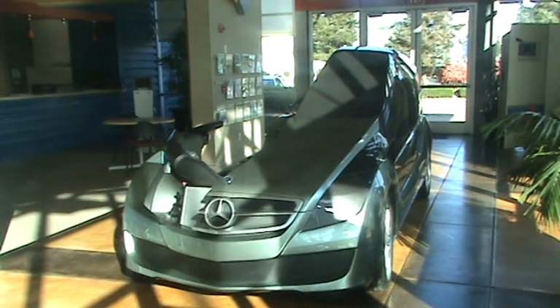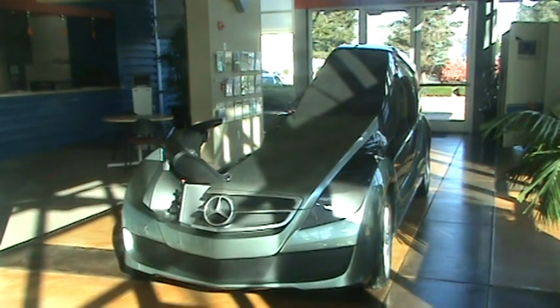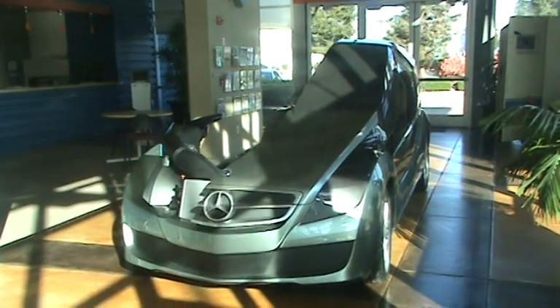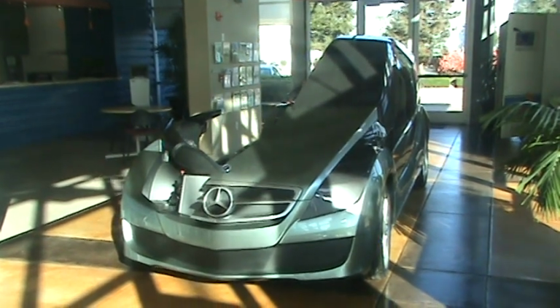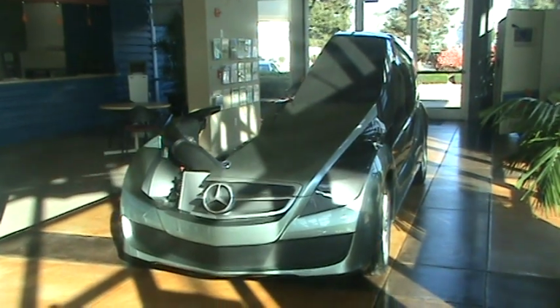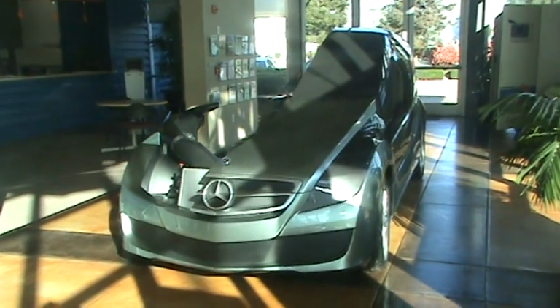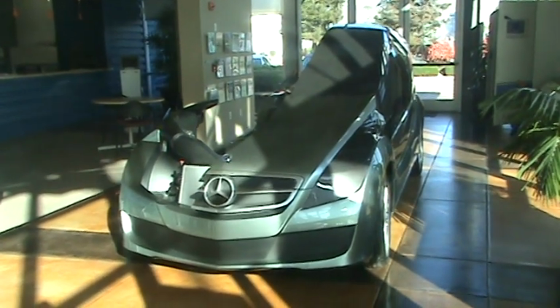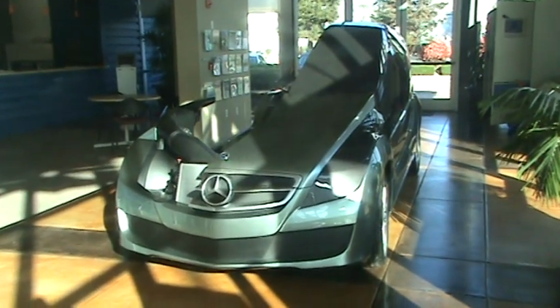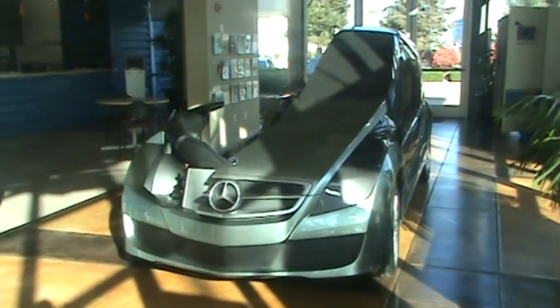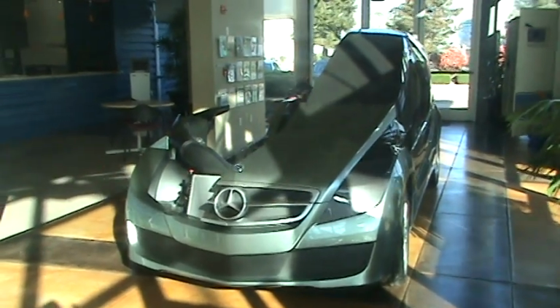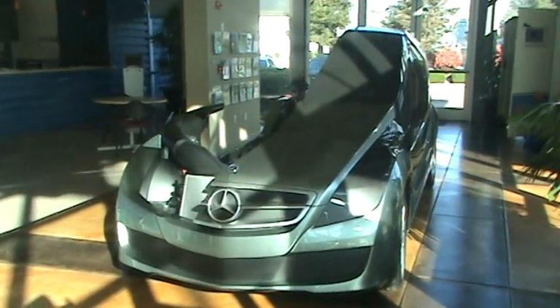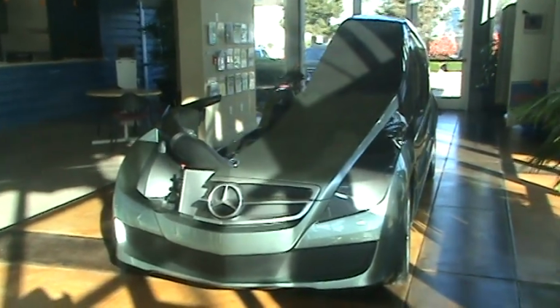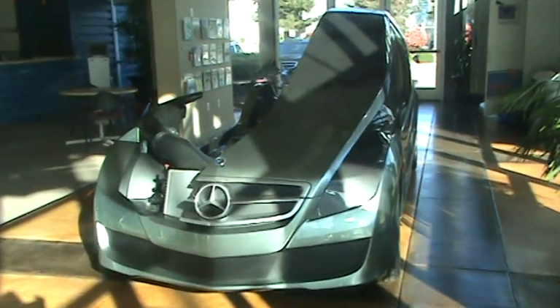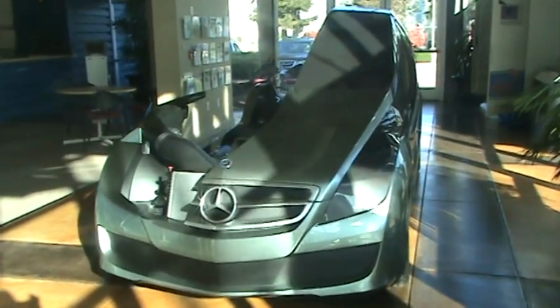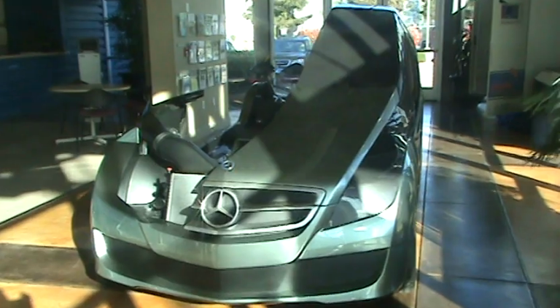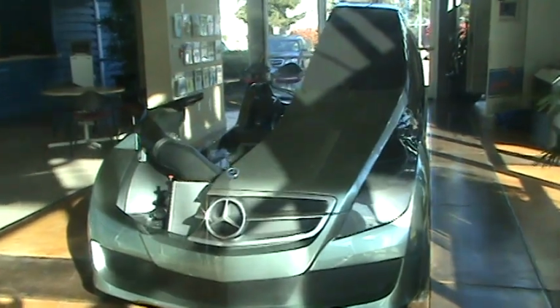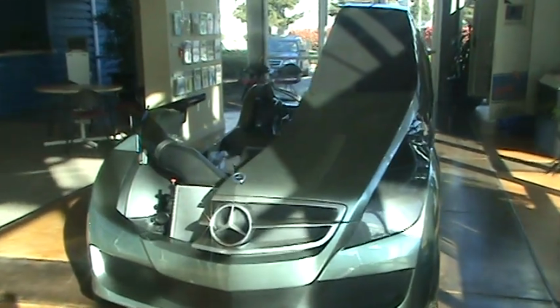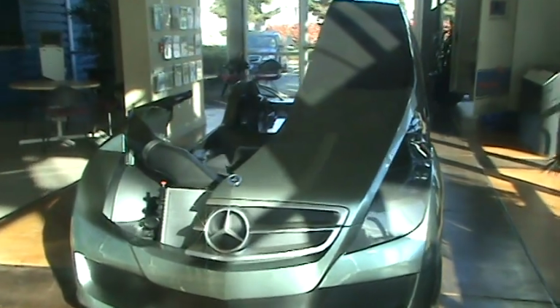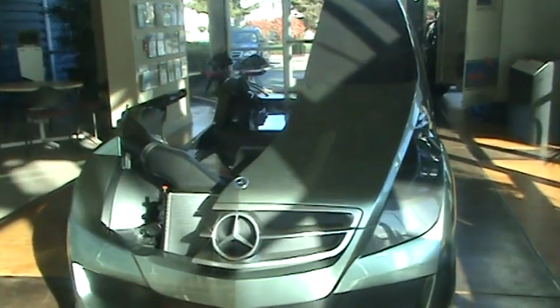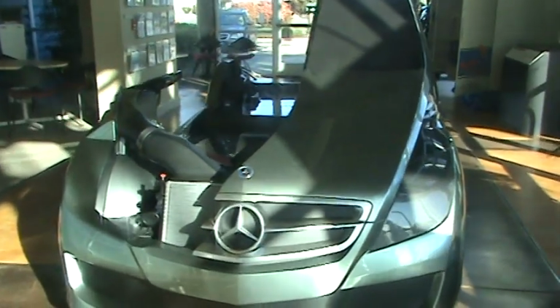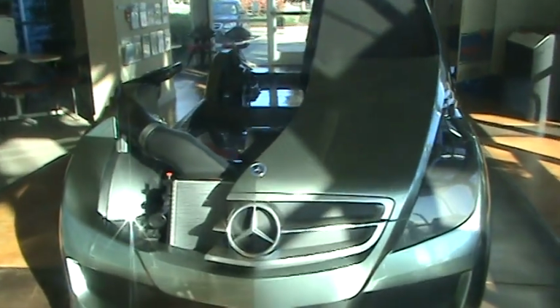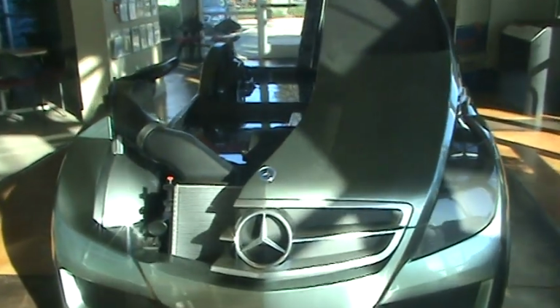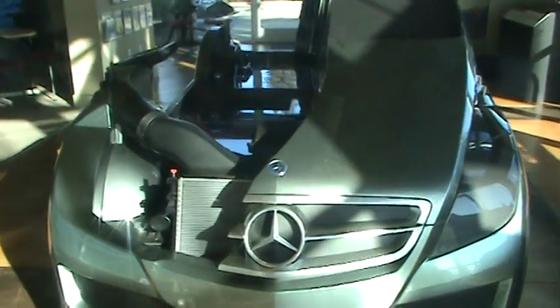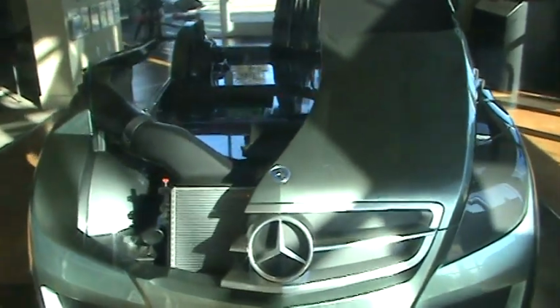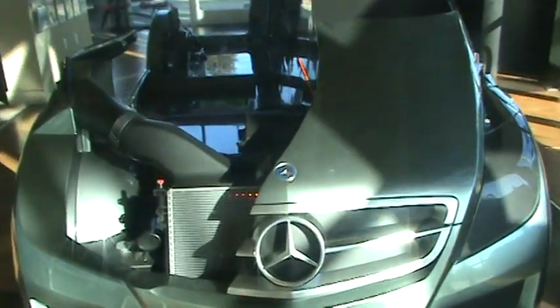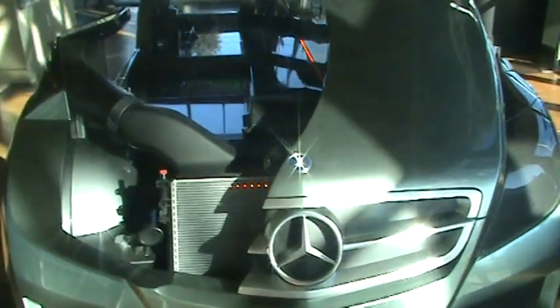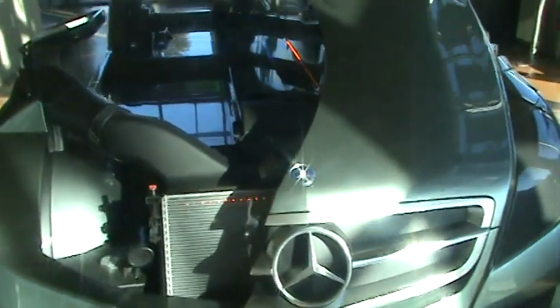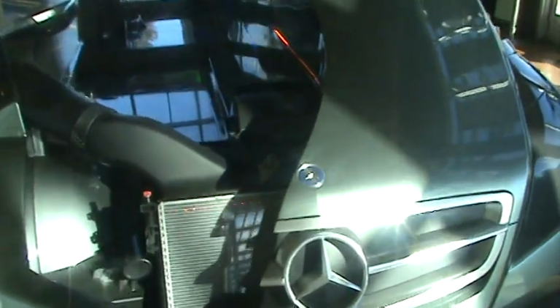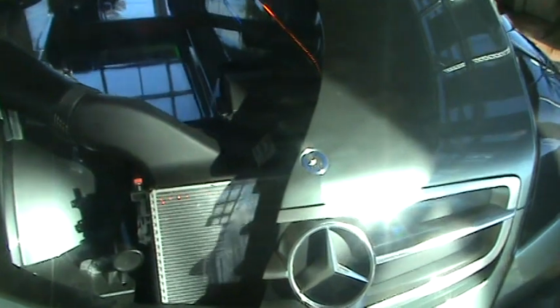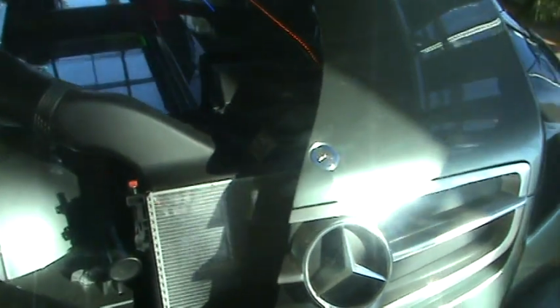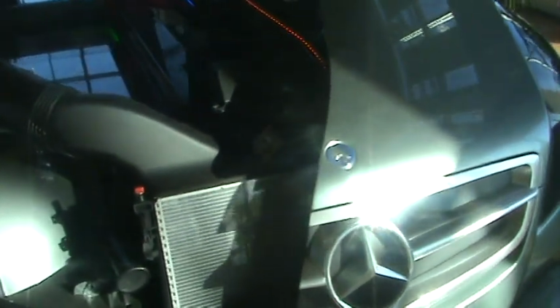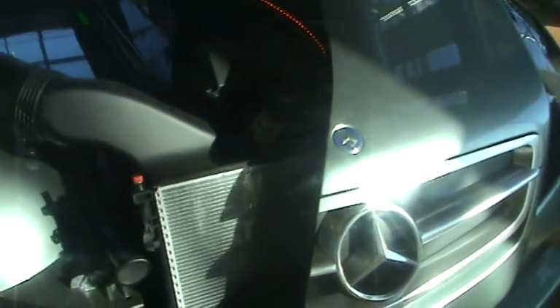We're here at the California Fuel Cell Partnership, where we have our new cutaway of the Mercedes-Benz F600 Hygiene fuel cell vehicle. I'm going to point out some of the components of the vehicle, starting with the cooling system.